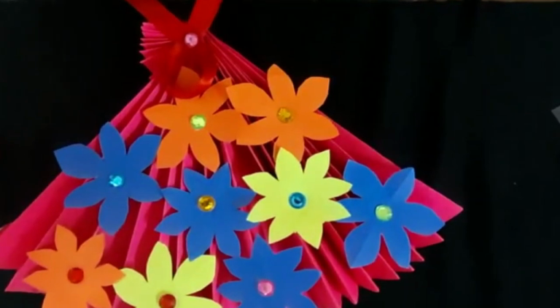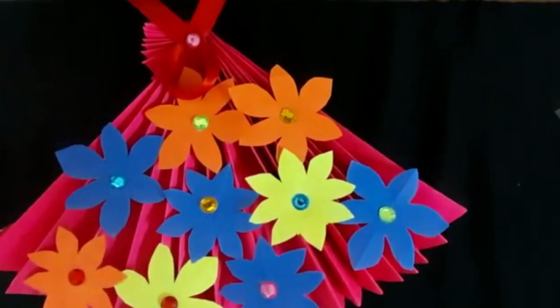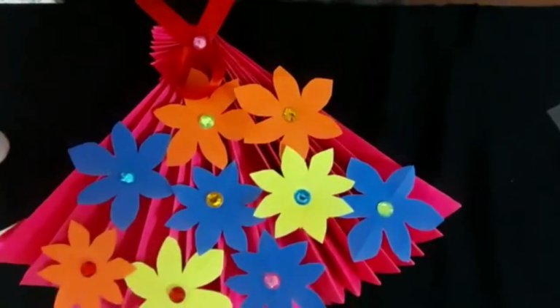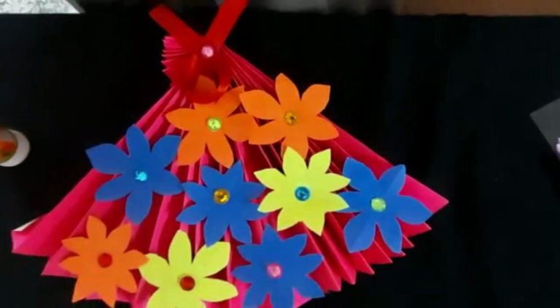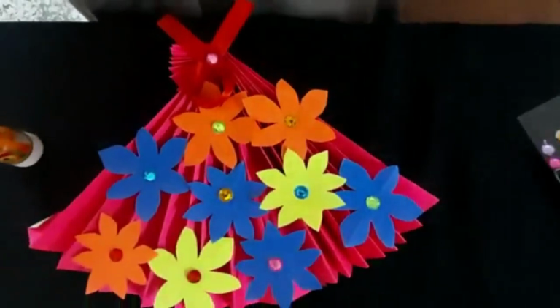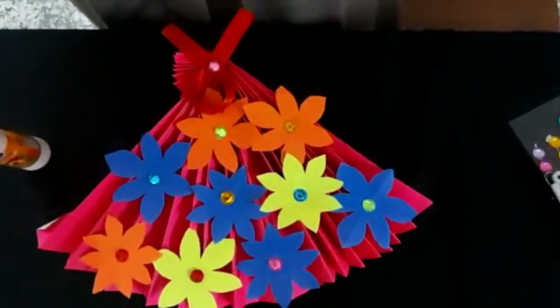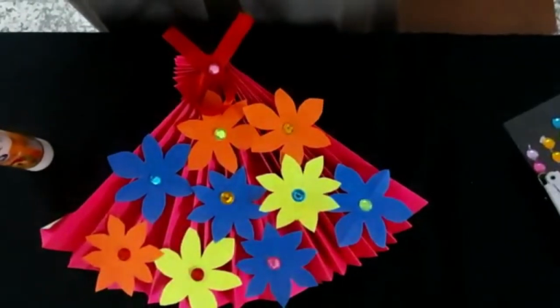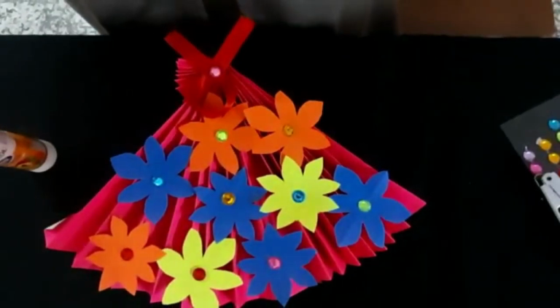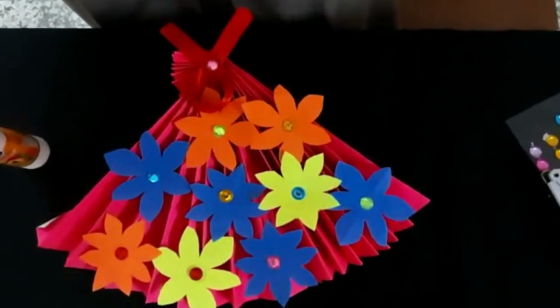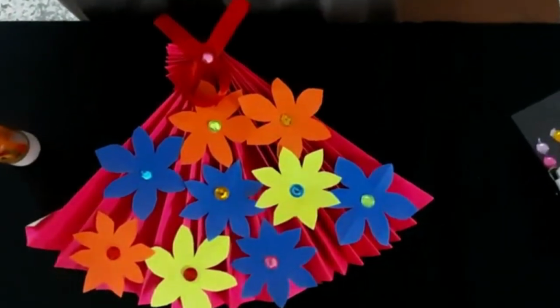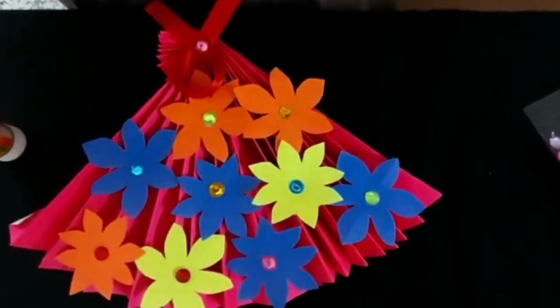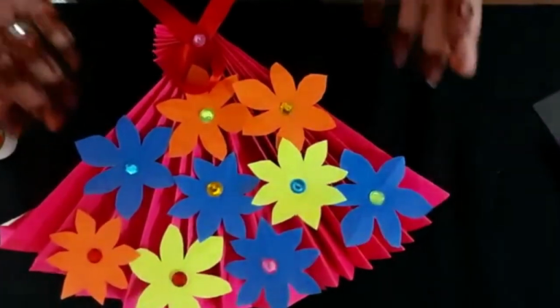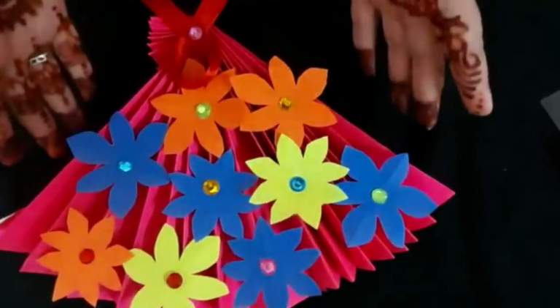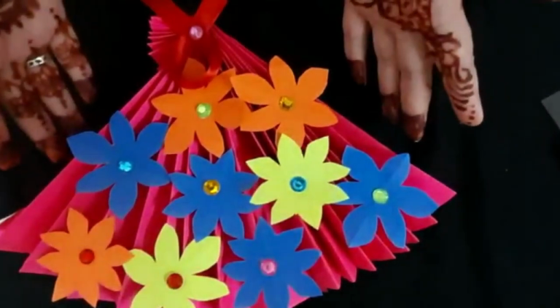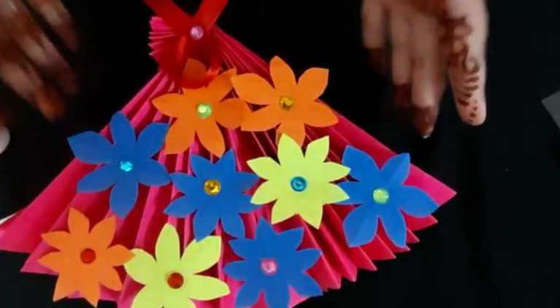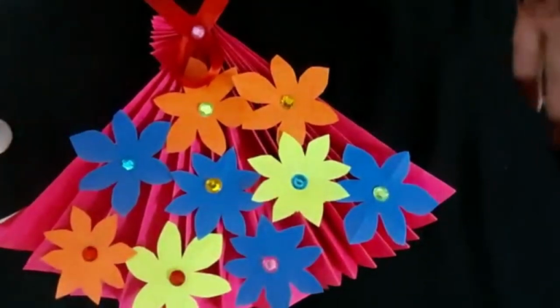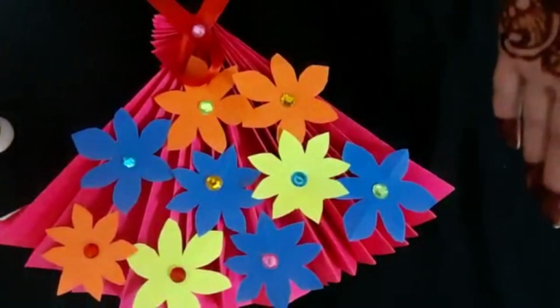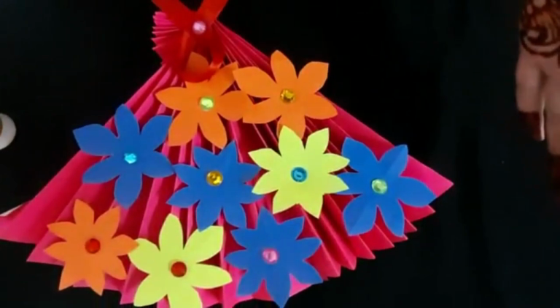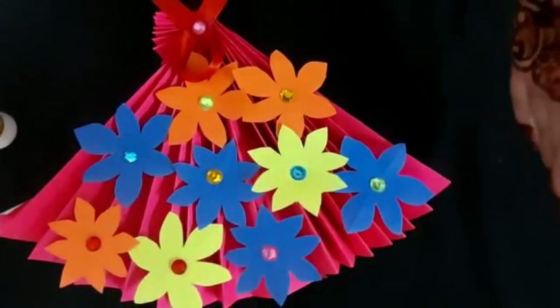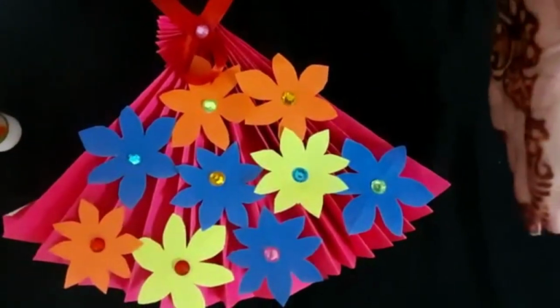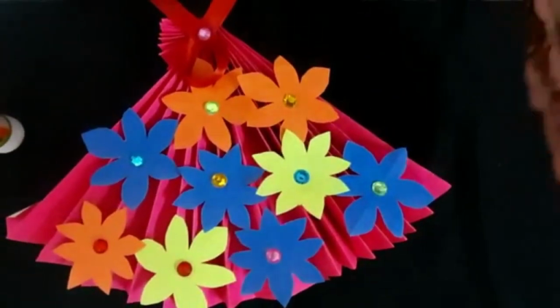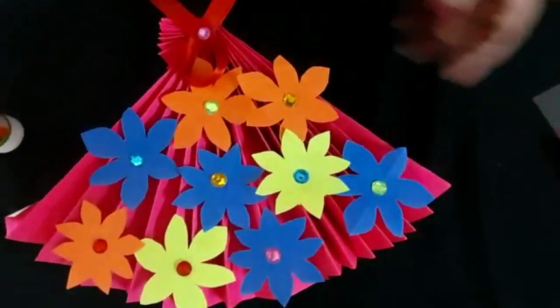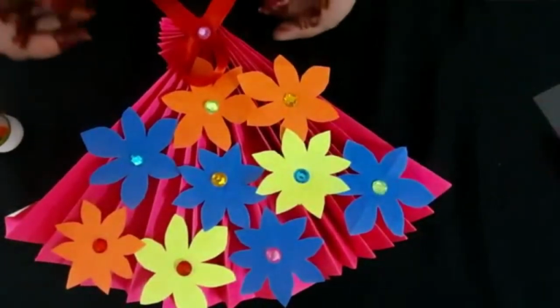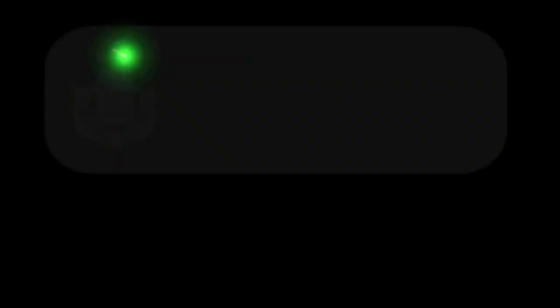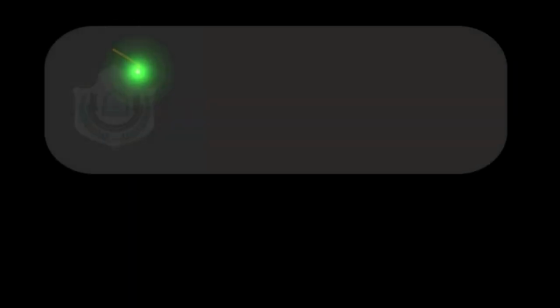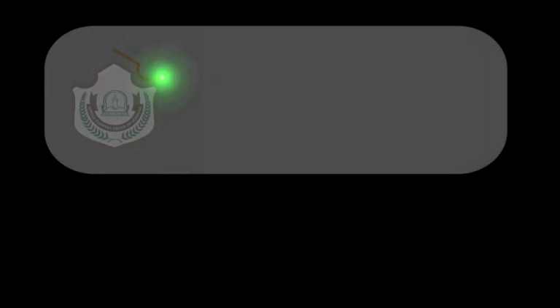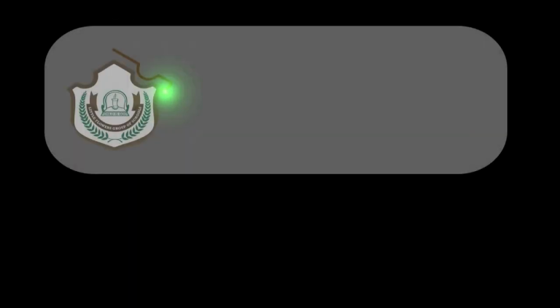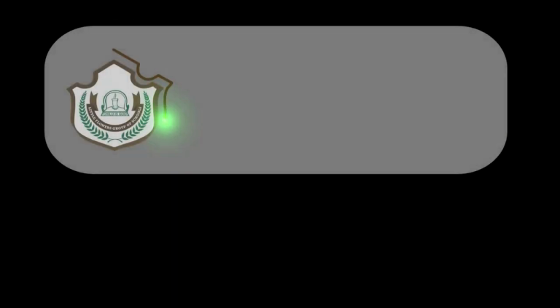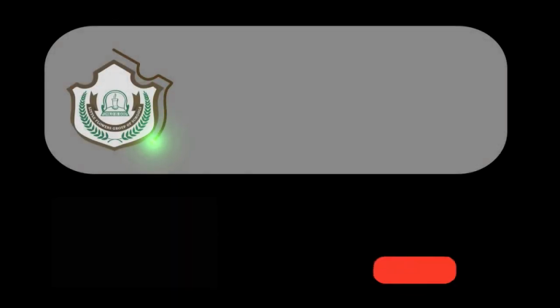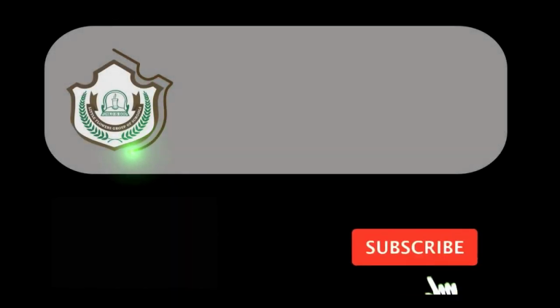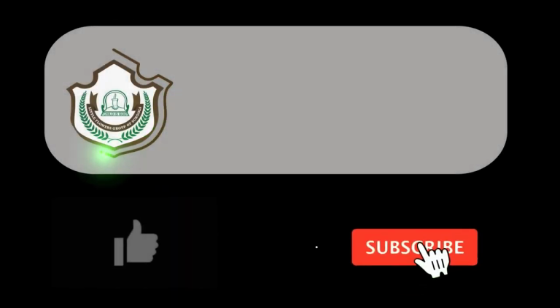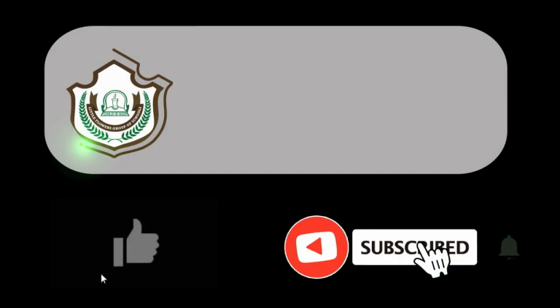This is how we can make a bouquet. You can paste this bouquet on a big sheet and gift it to your ma'am.